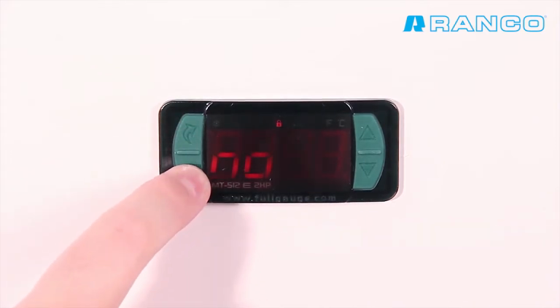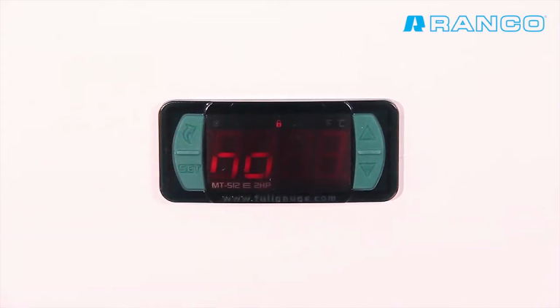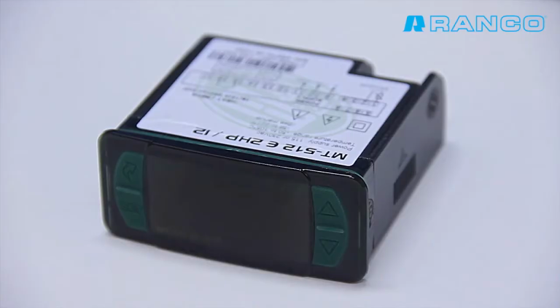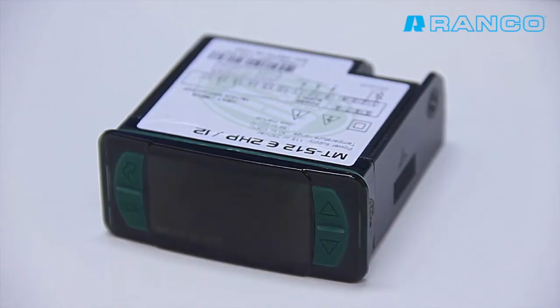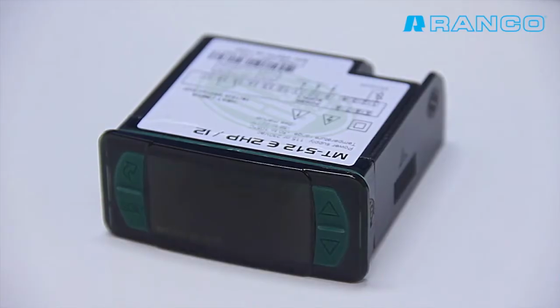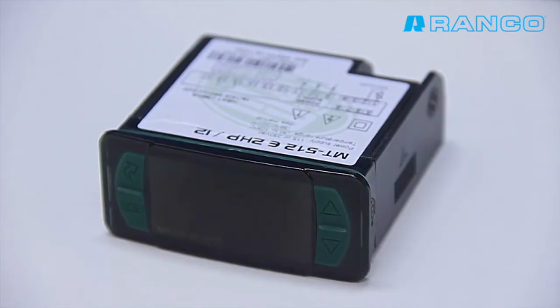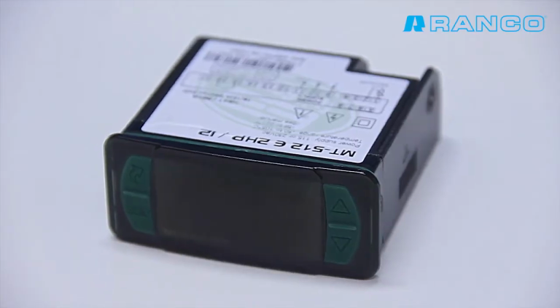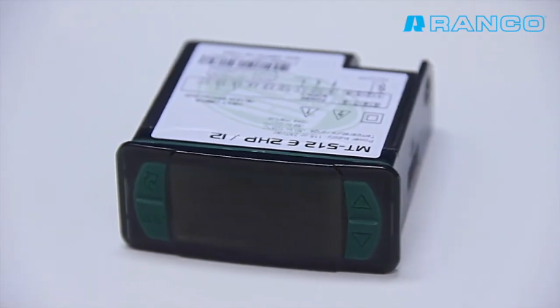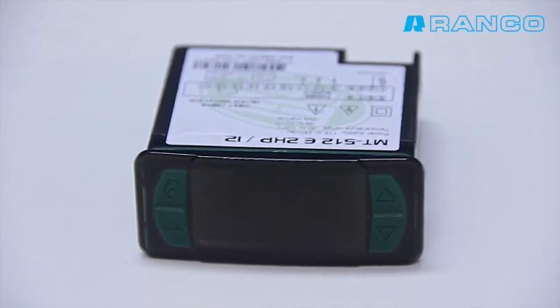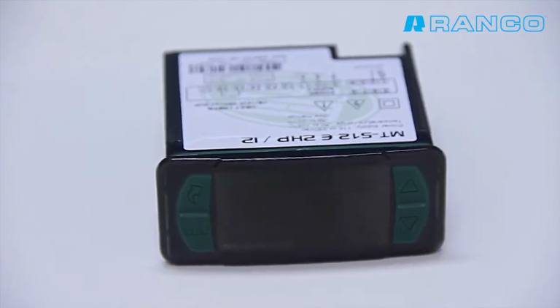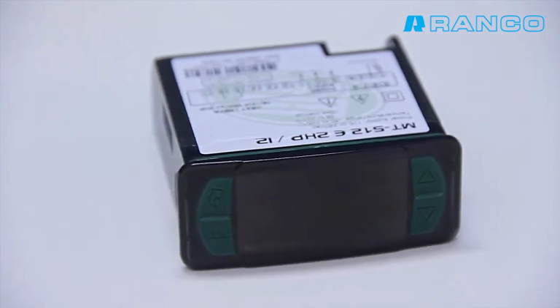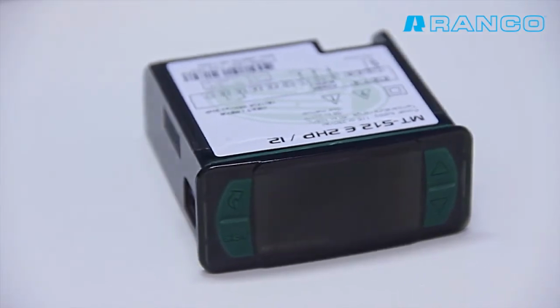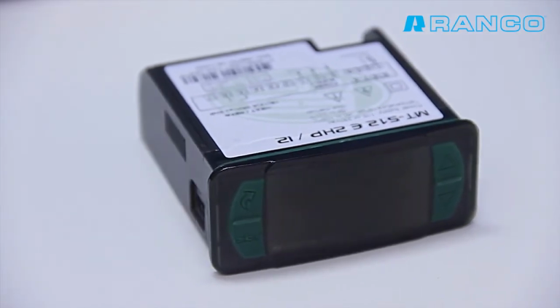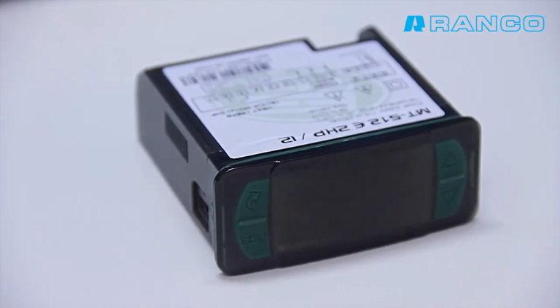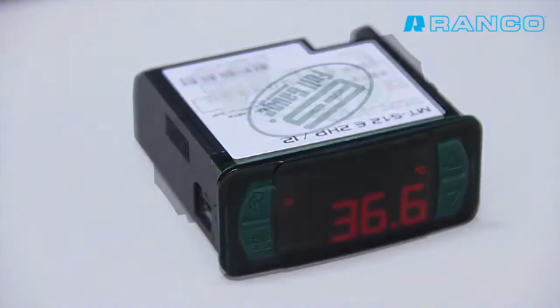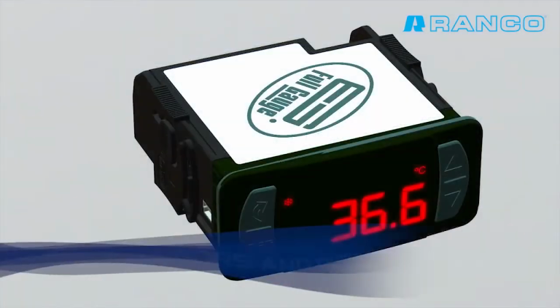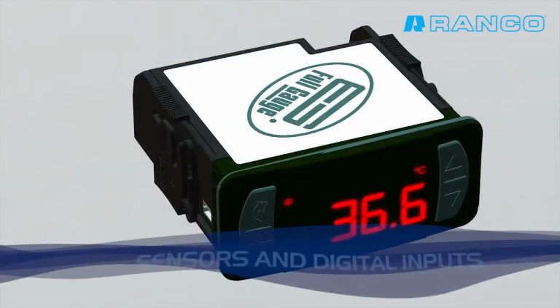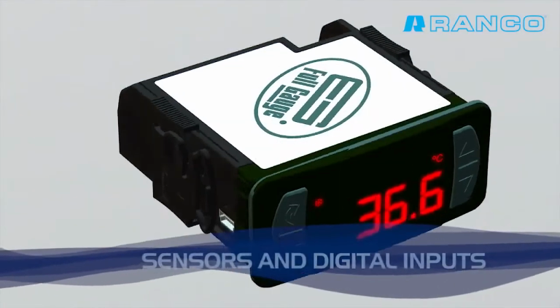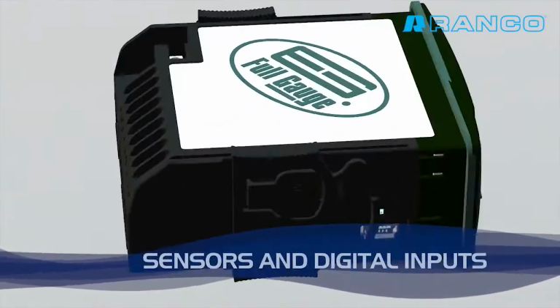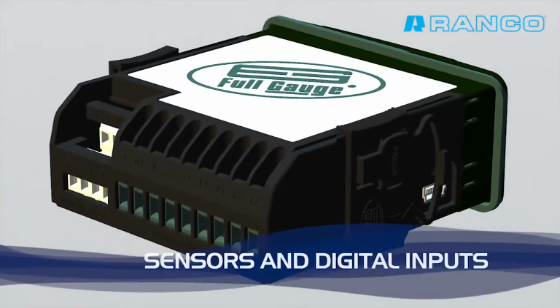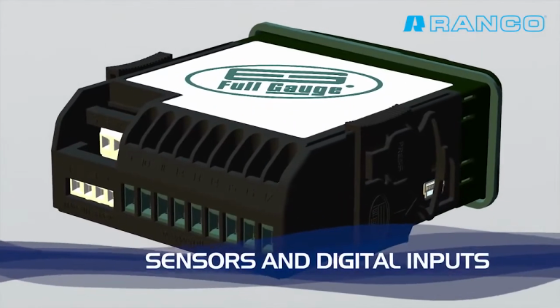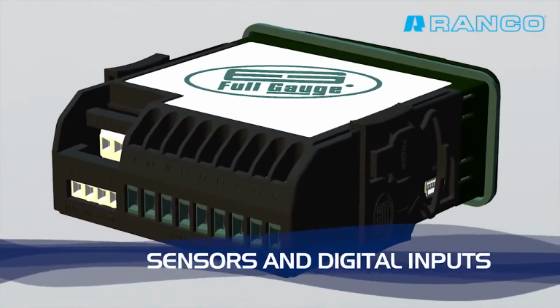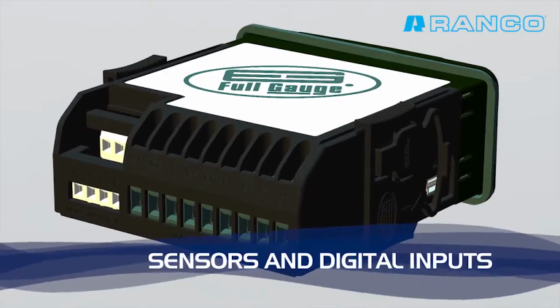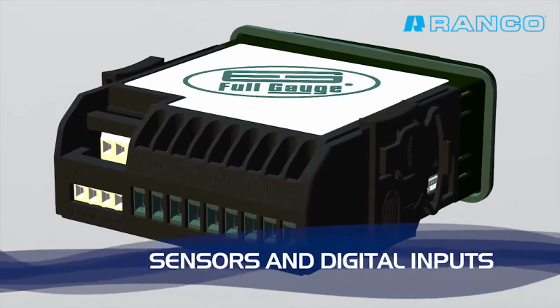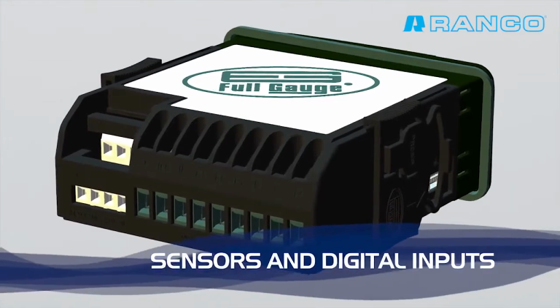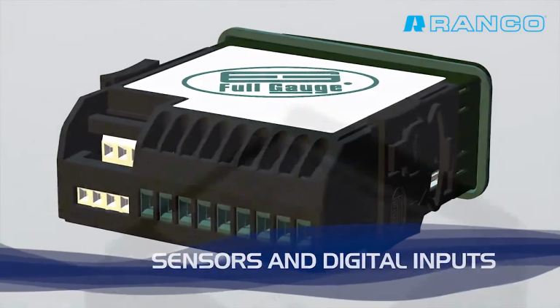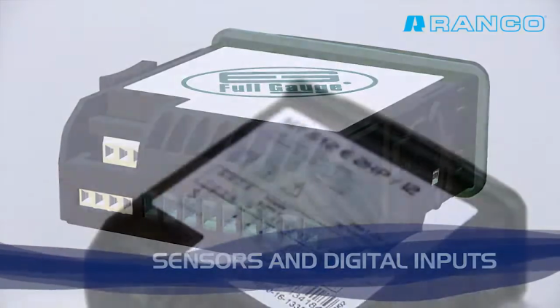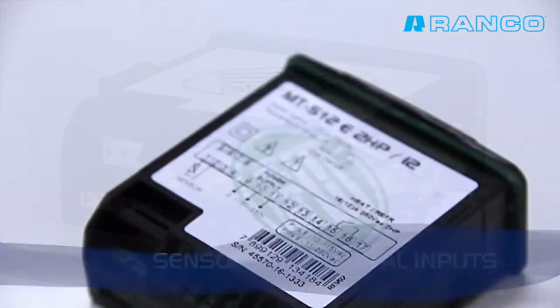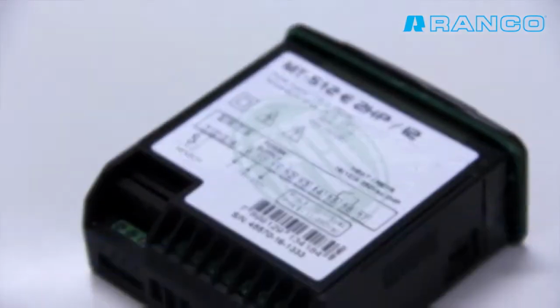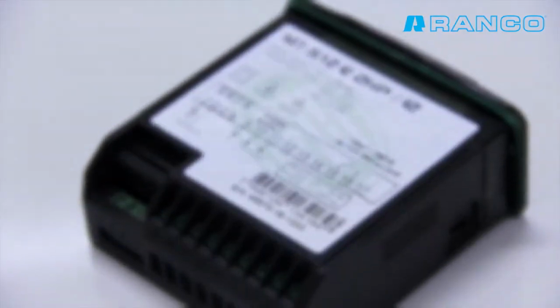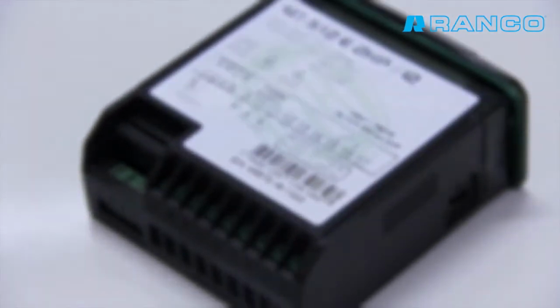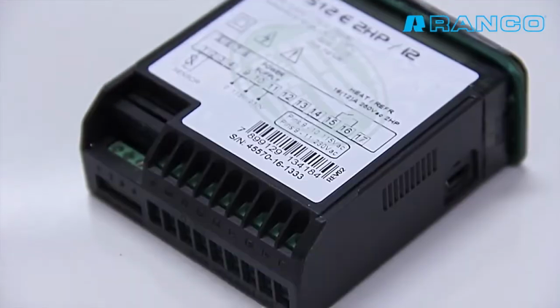The instruments of the Evolution Line have all the connections of sensors, loads, digital inputs, and serial communication on the back of the product, totalling up to 17 terminals.